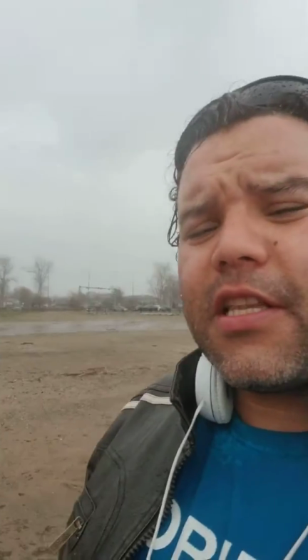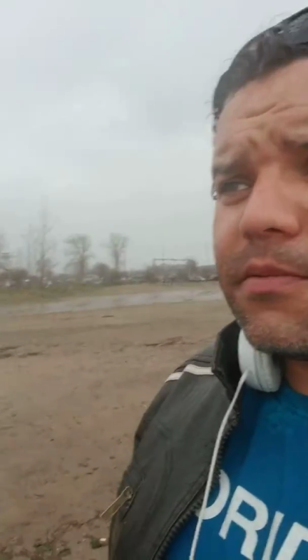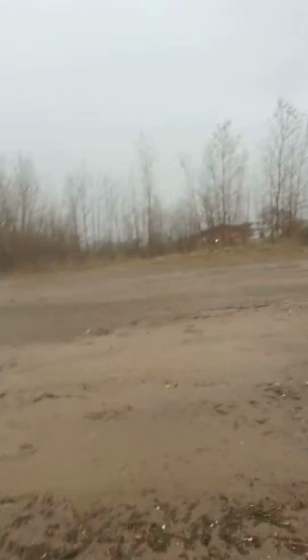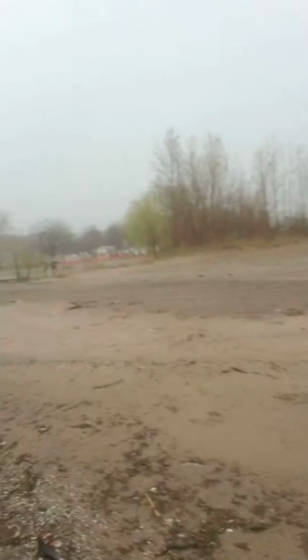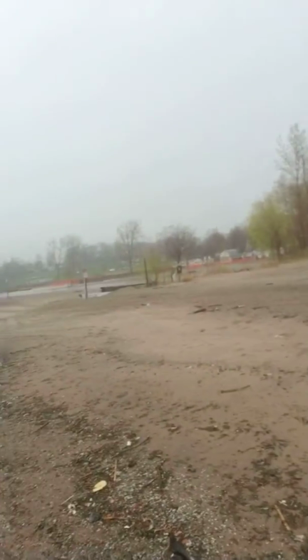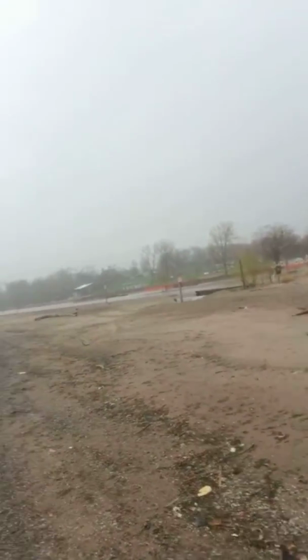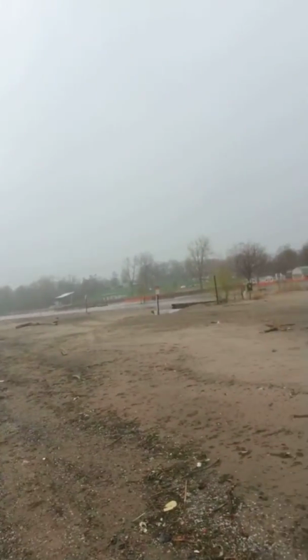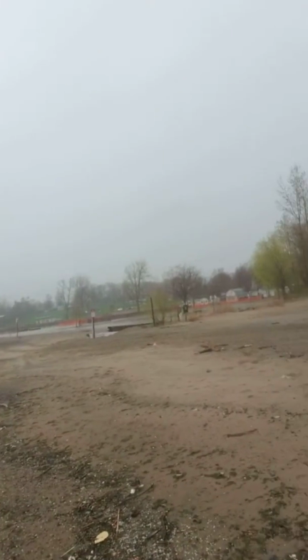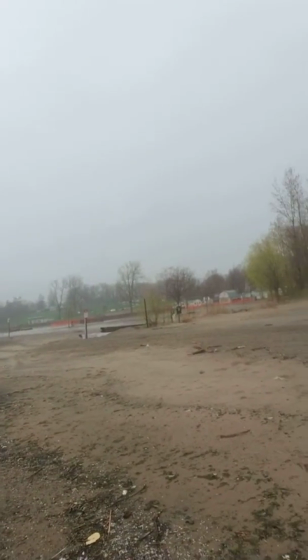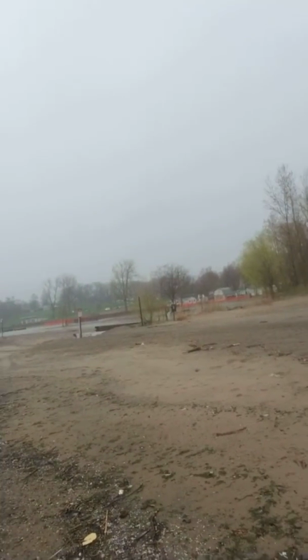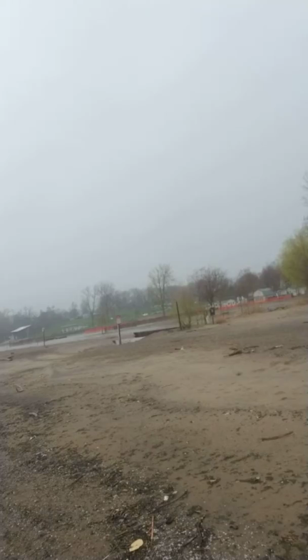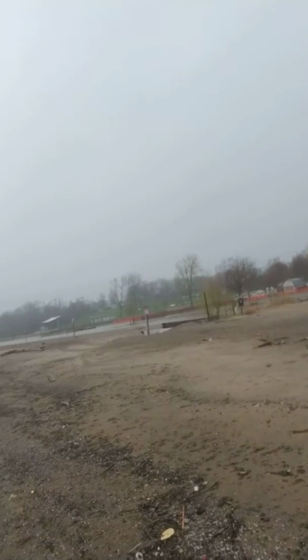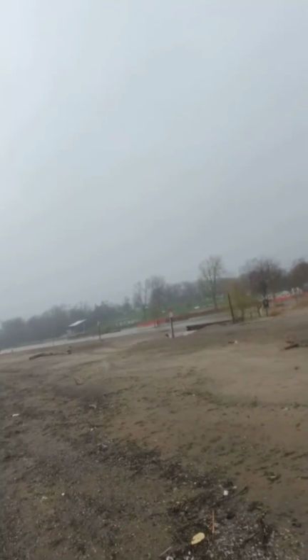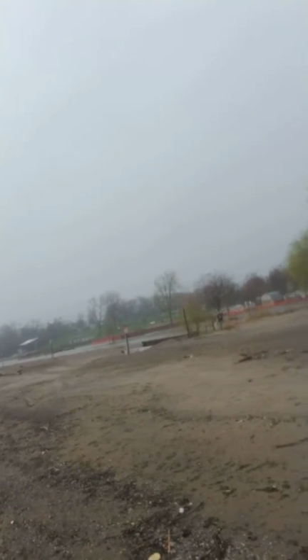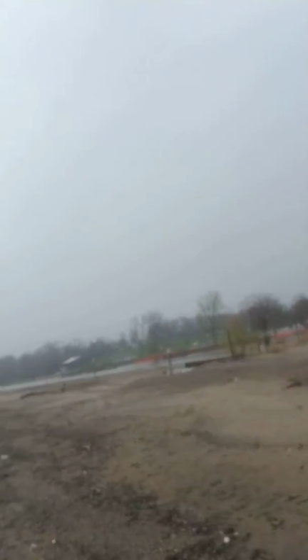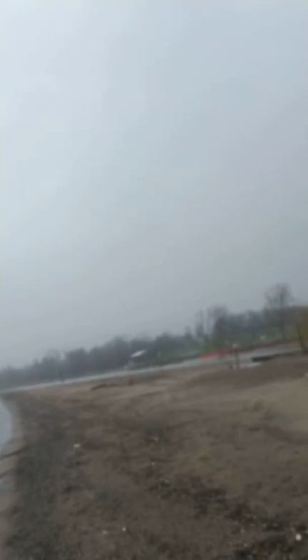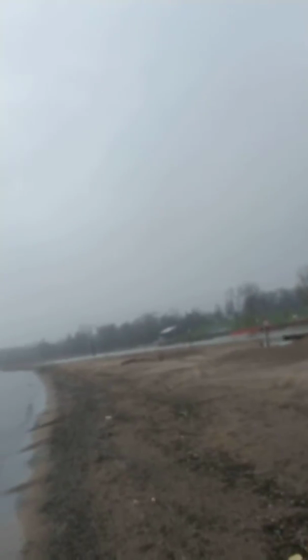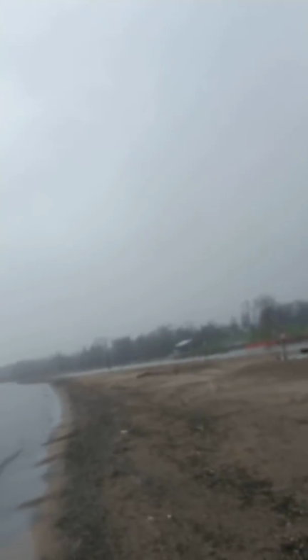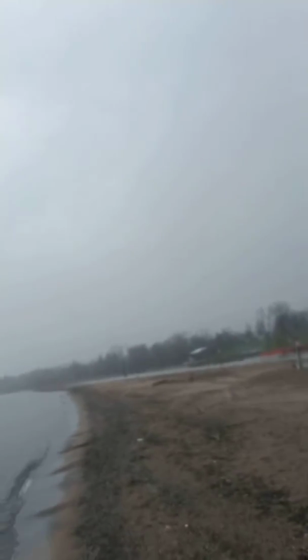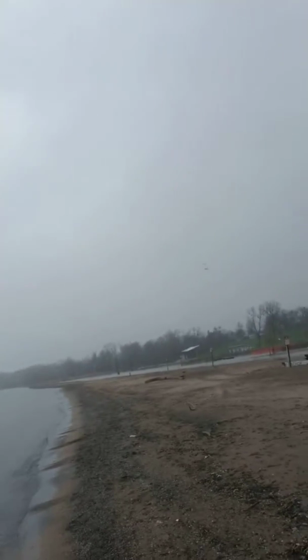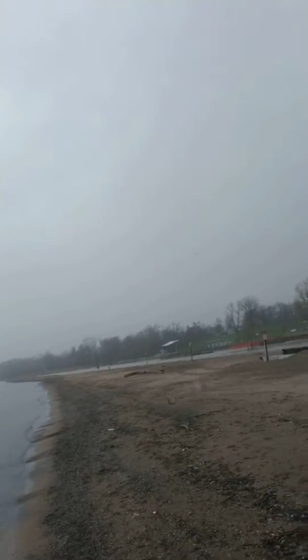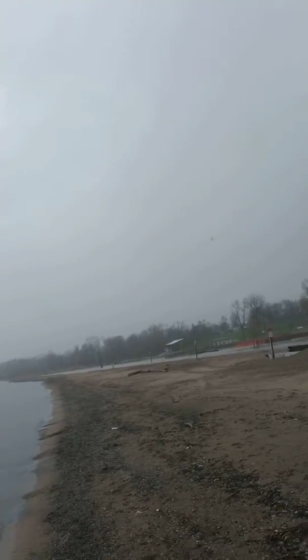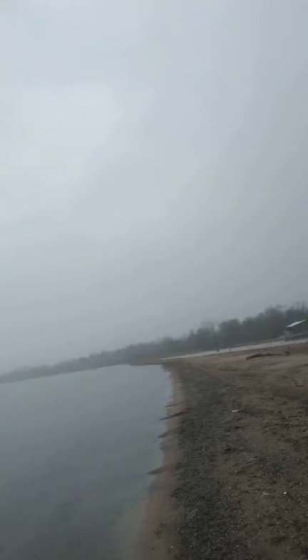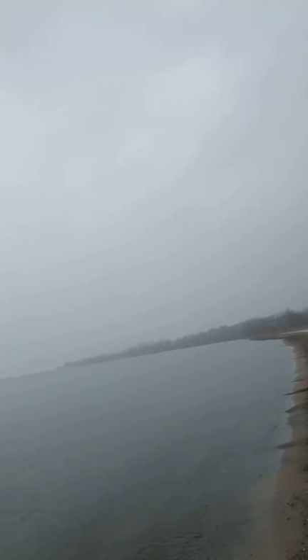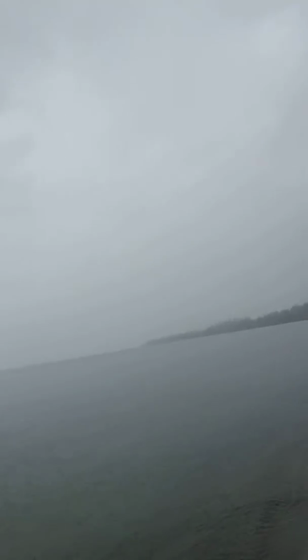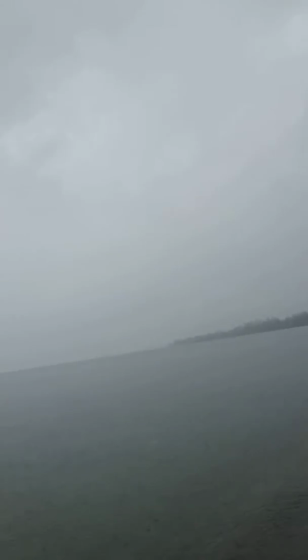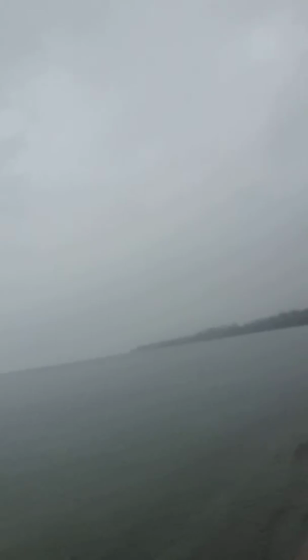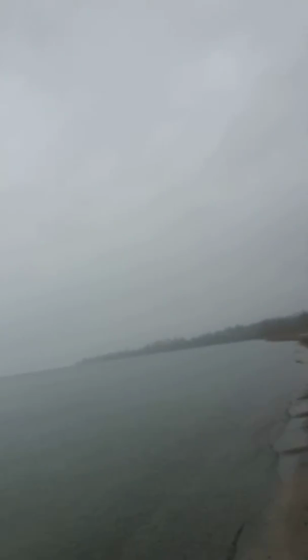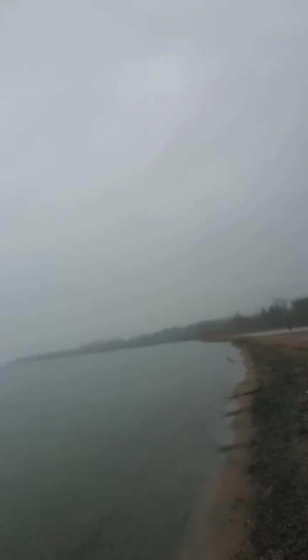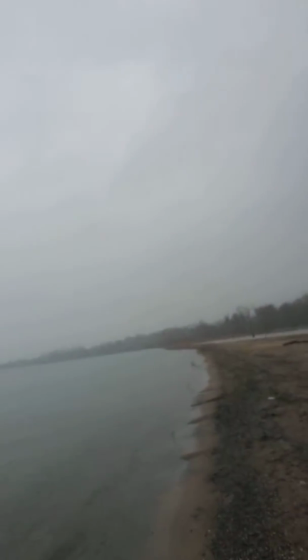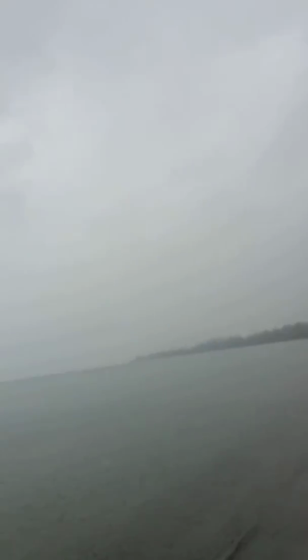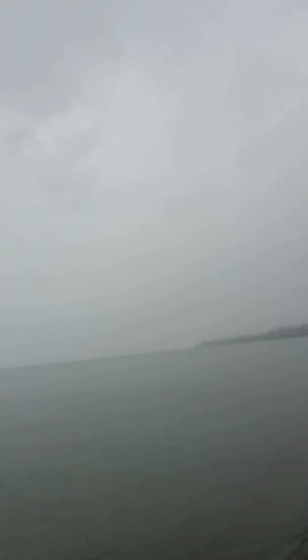Check this out — this is where I'm at: Seacliff Beach. We got a little amphitheater there, and a beautiful boardwalk now. This is Lake Erie, Ontario here.